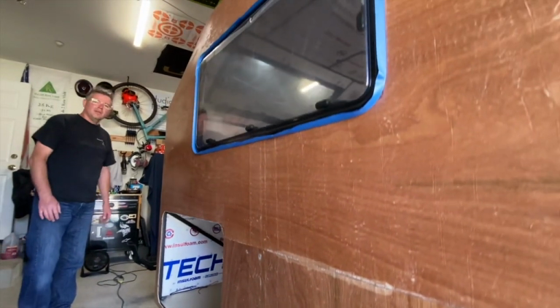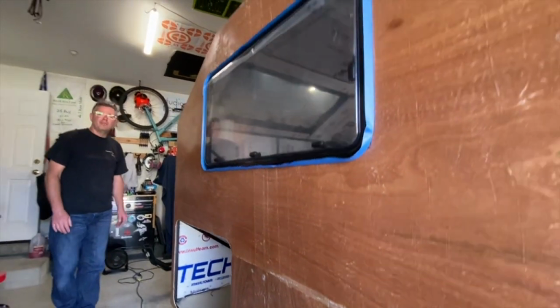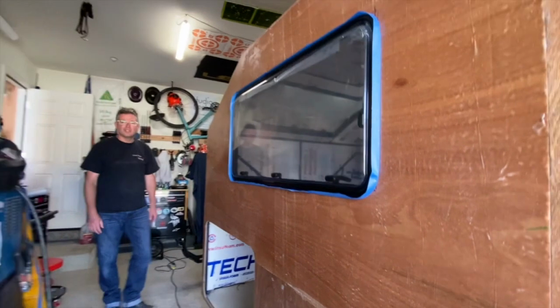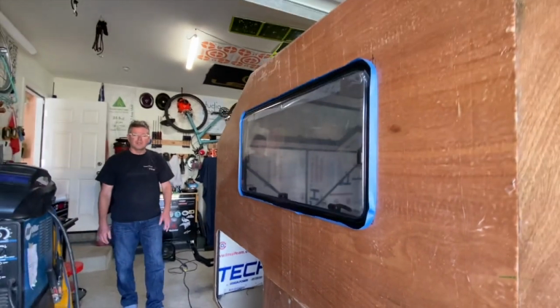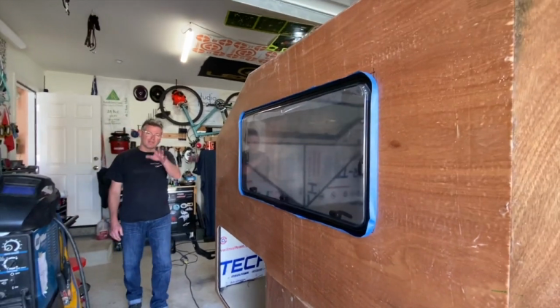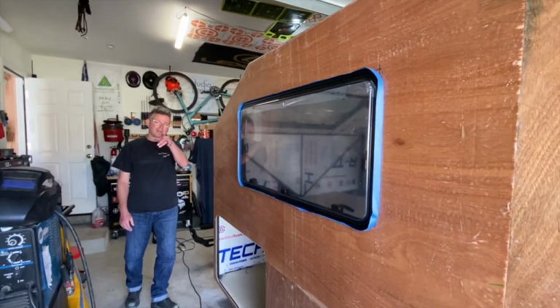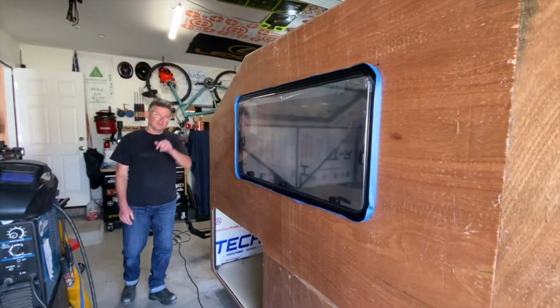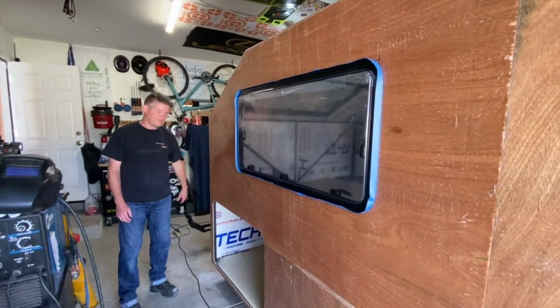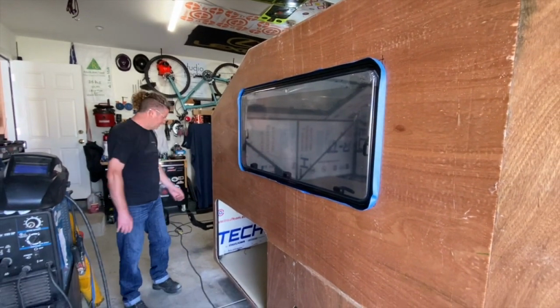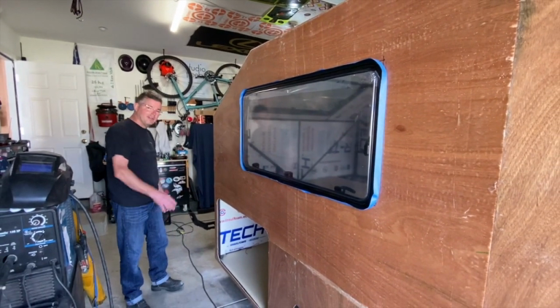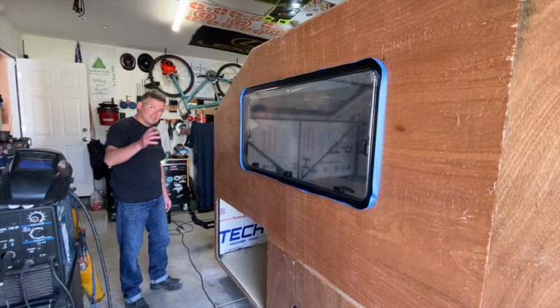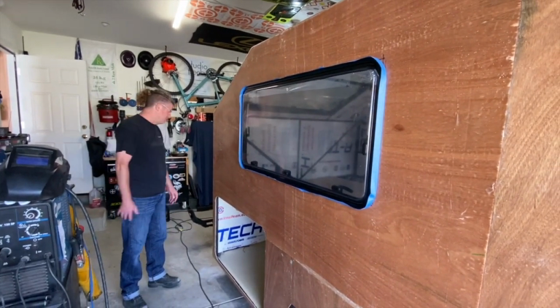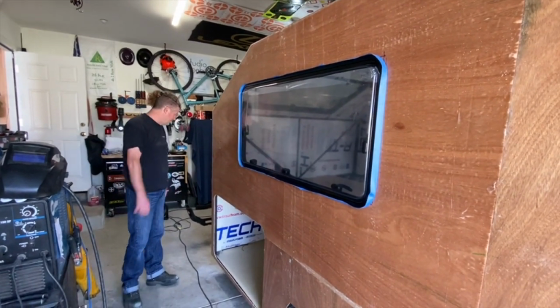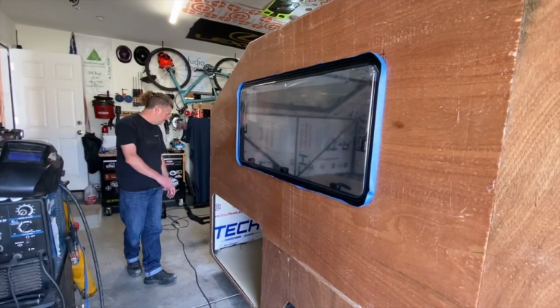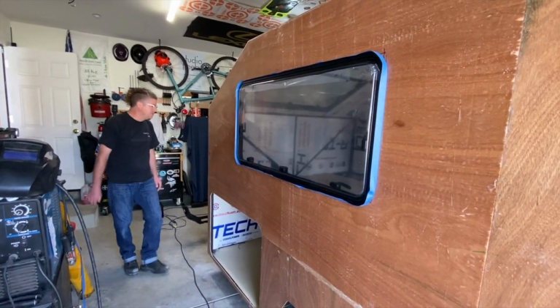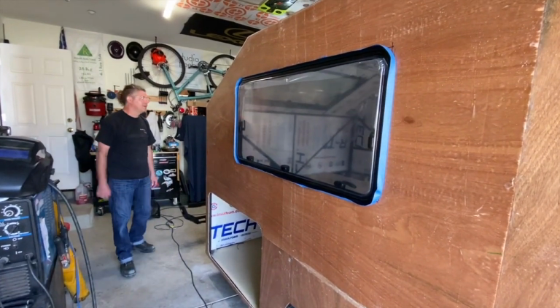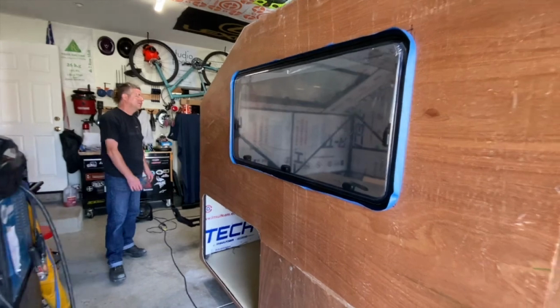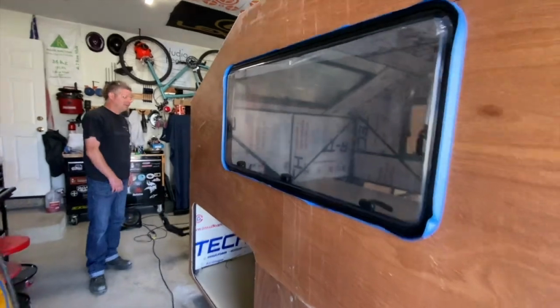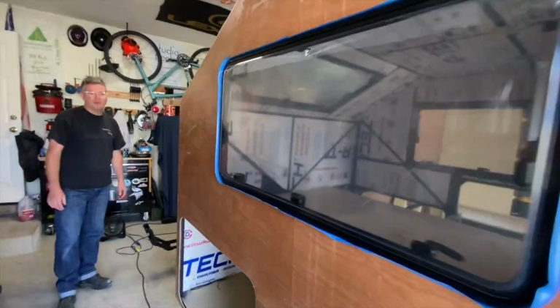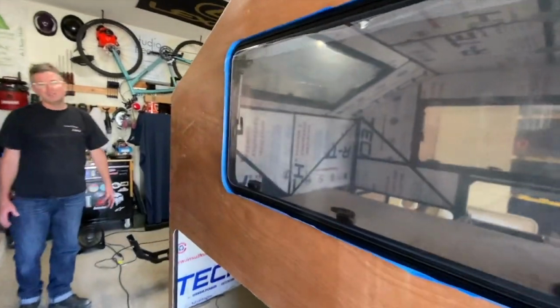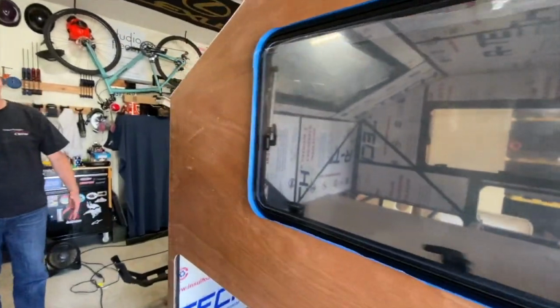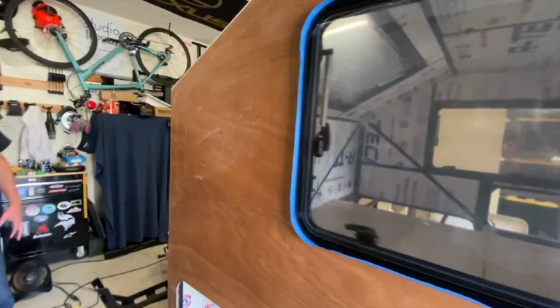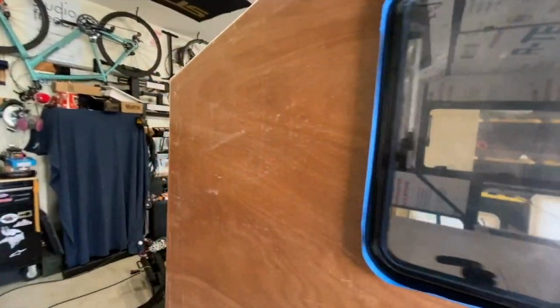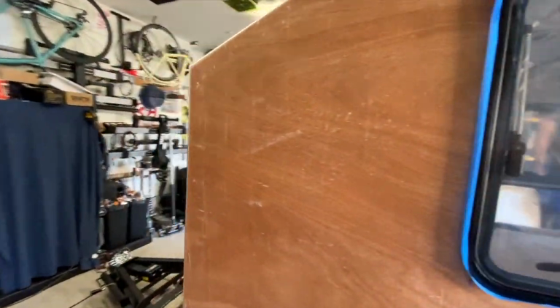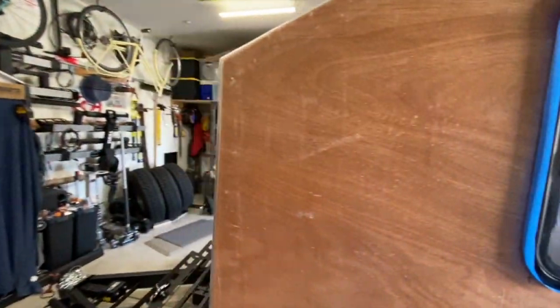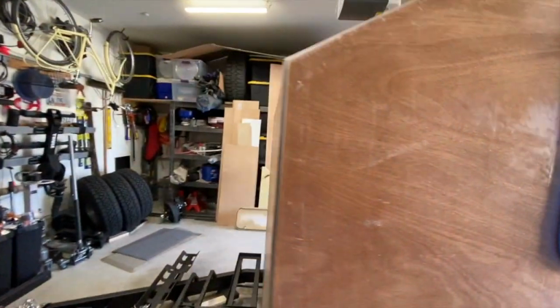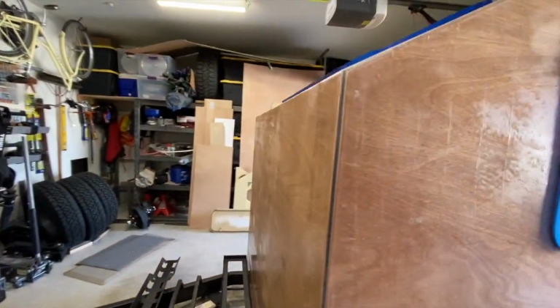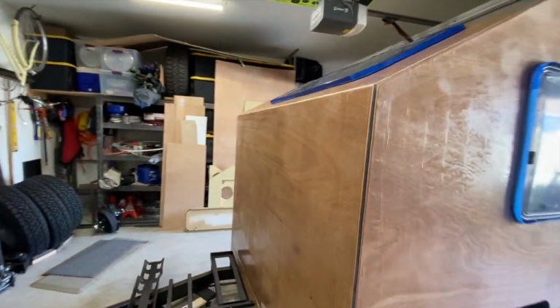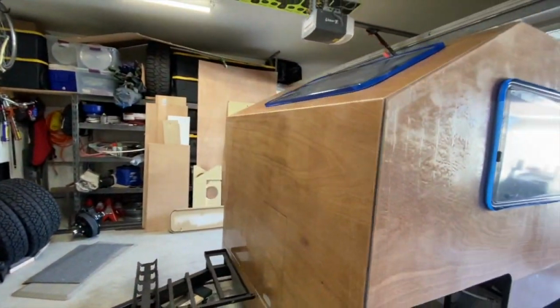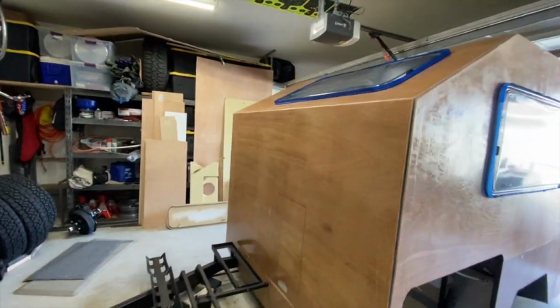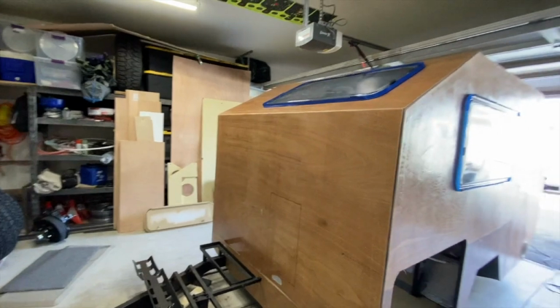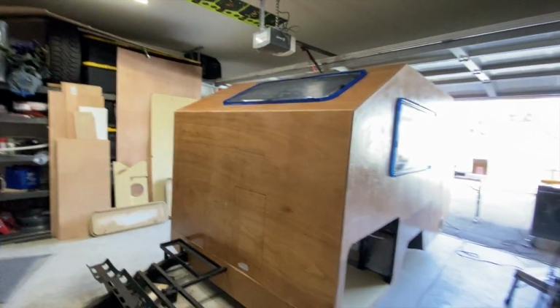They've constructed the box for the front — it's sitting outside right now being painted. But you can really start to see the shape of the trailer starting to take form.